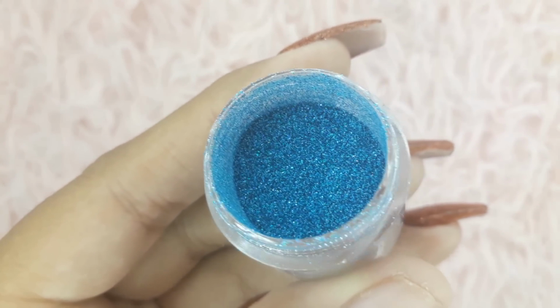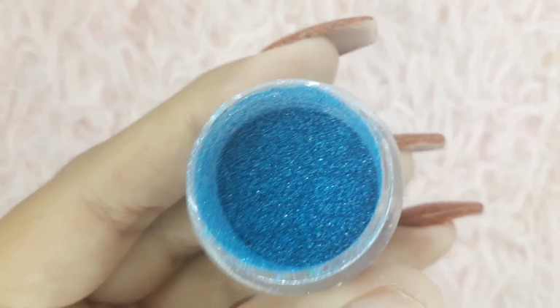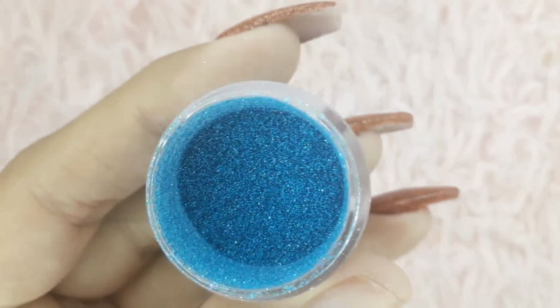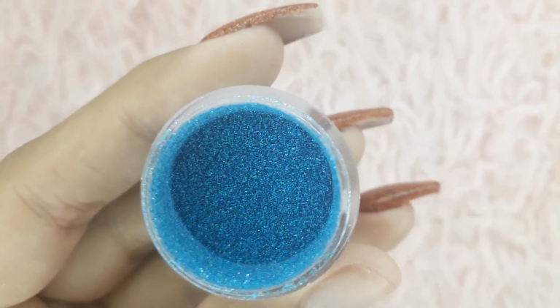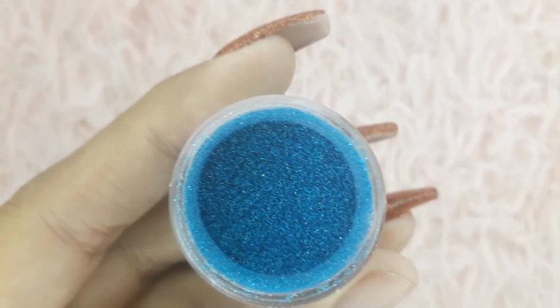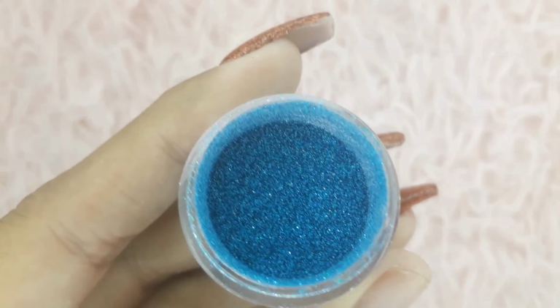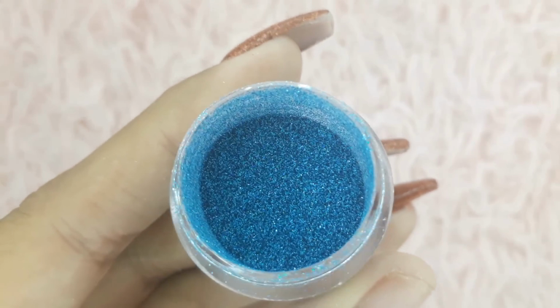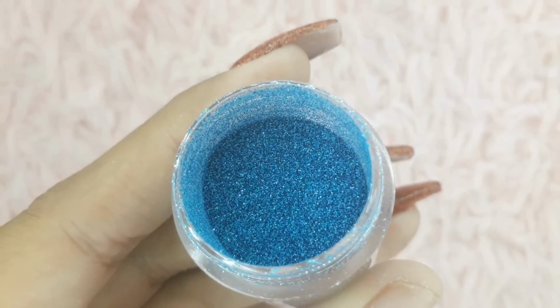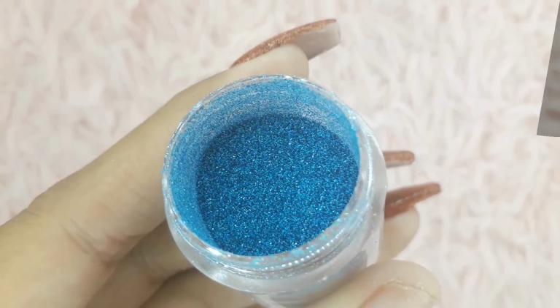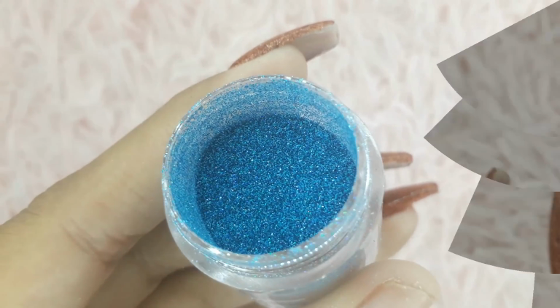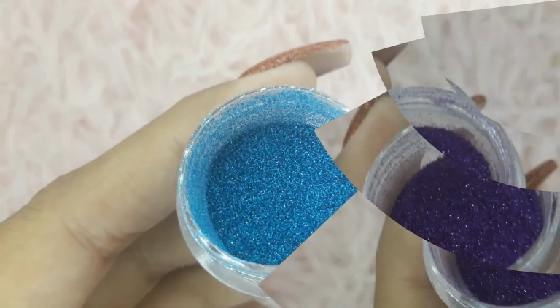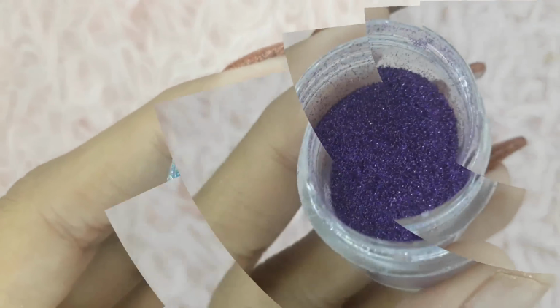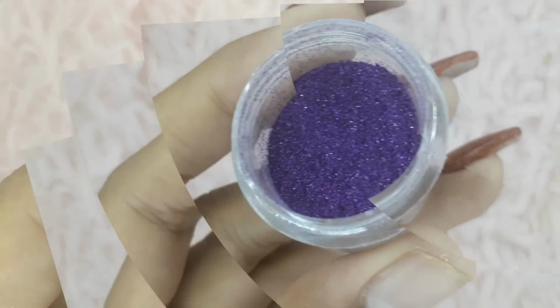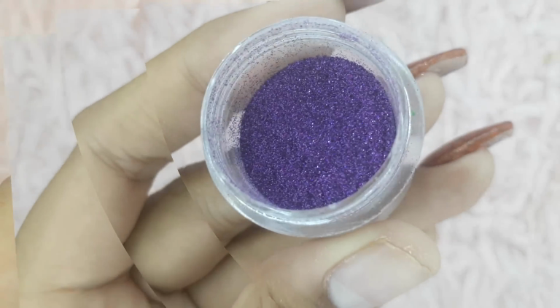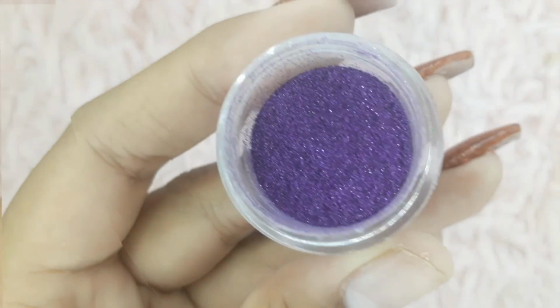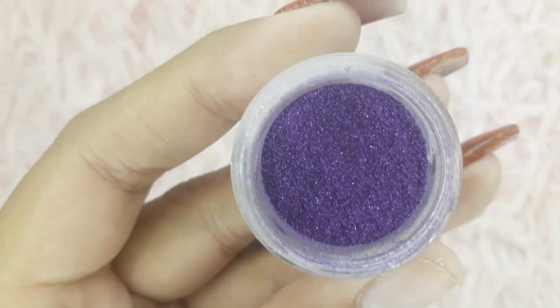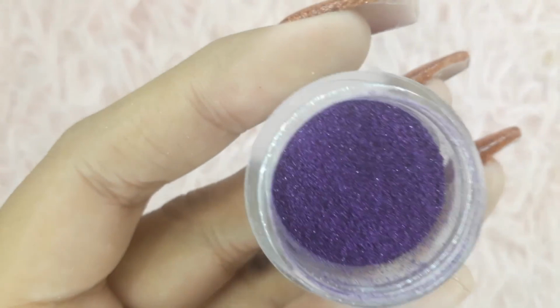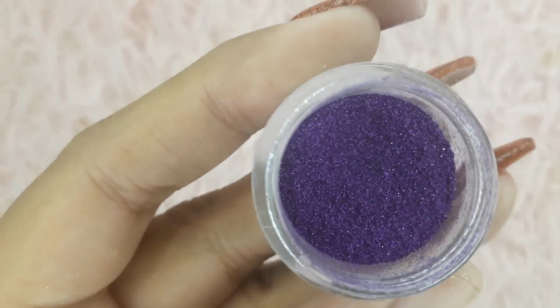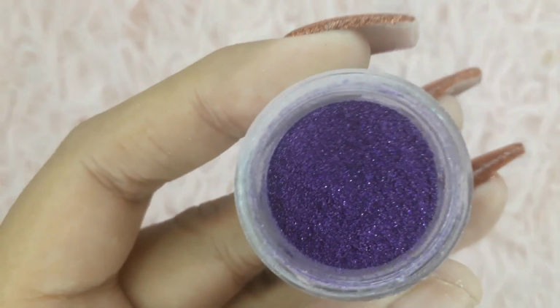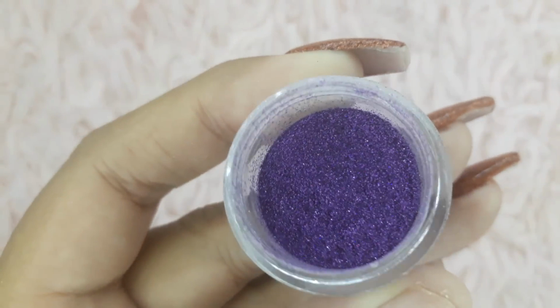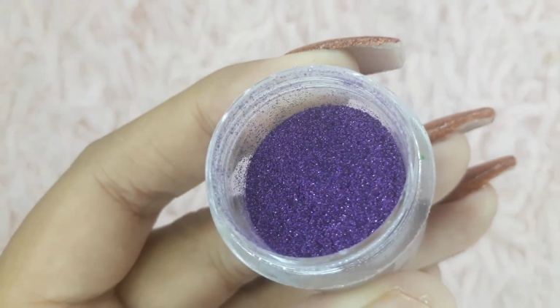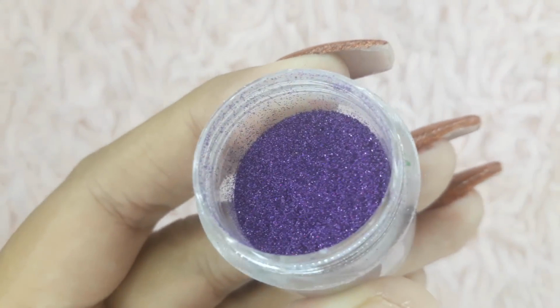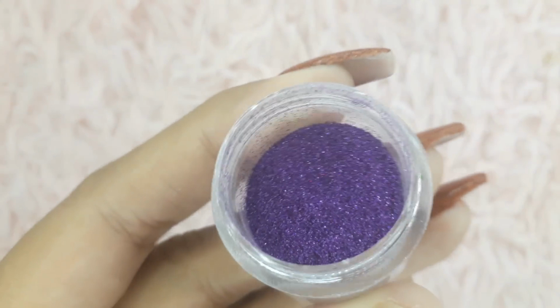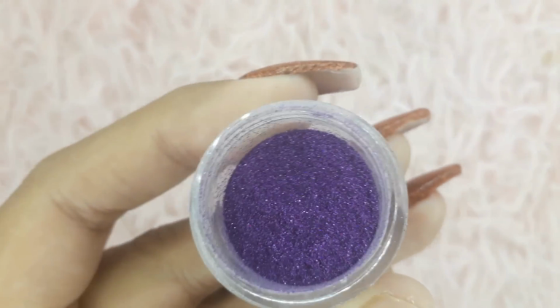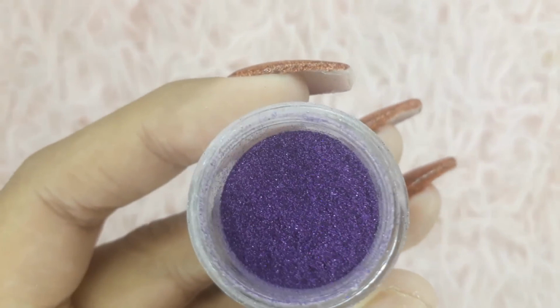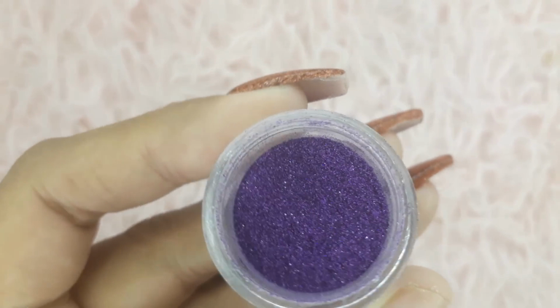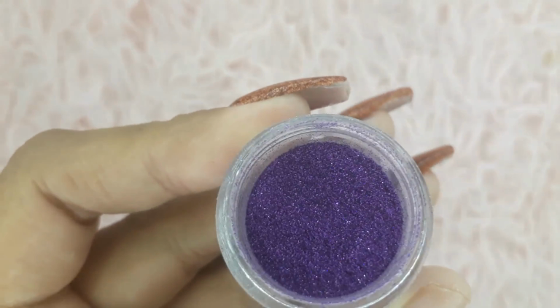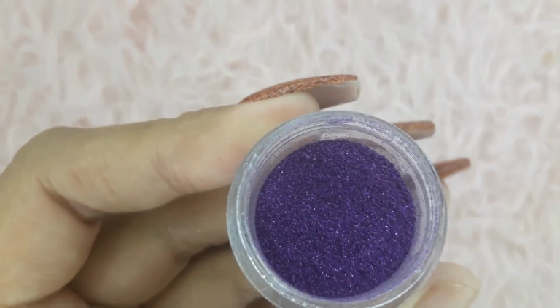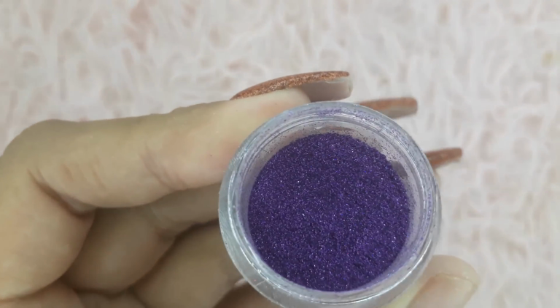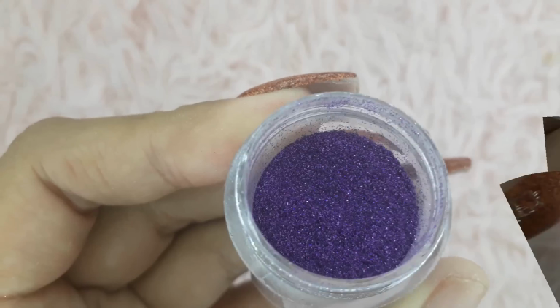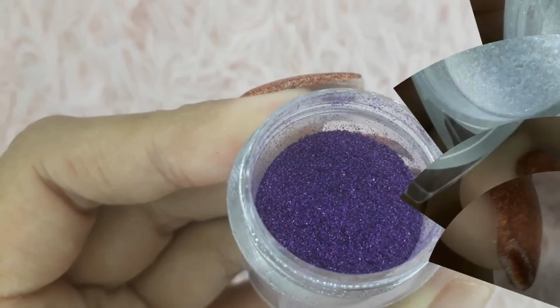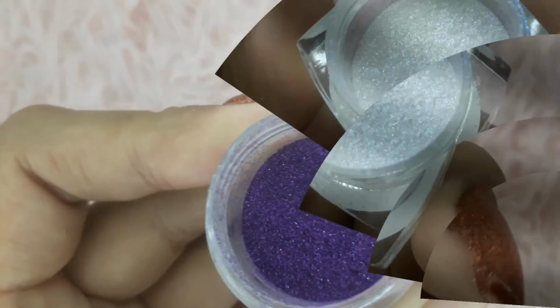I will be making a separate video using these colors, and I'll be creating a mermaid acrylic set. So stay tuned for that video.